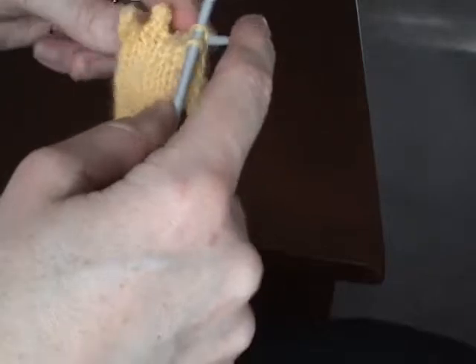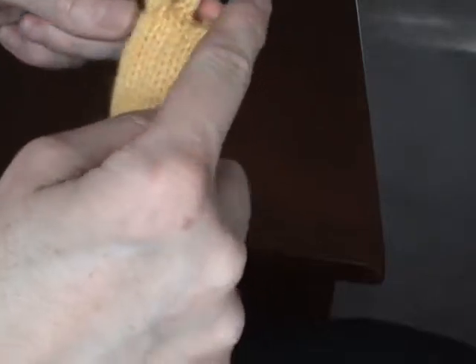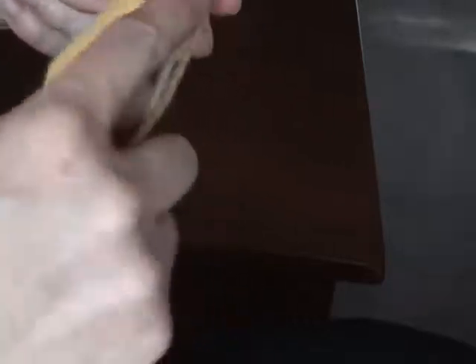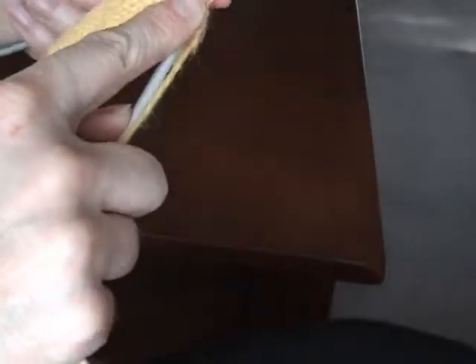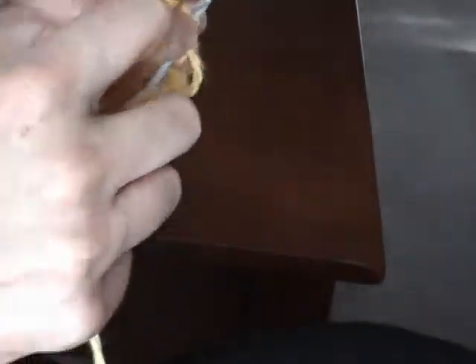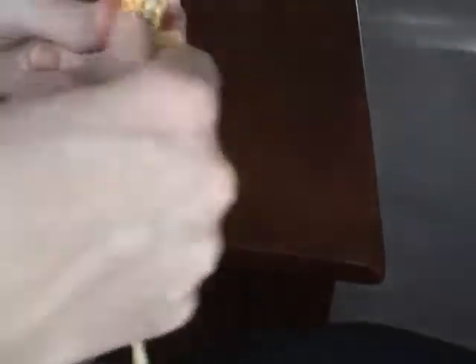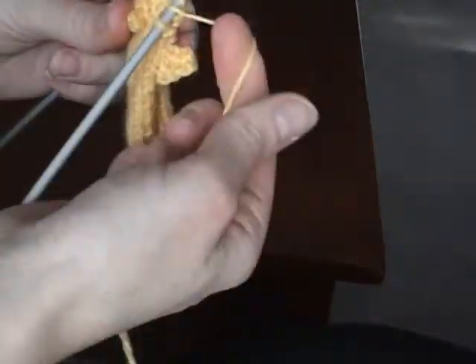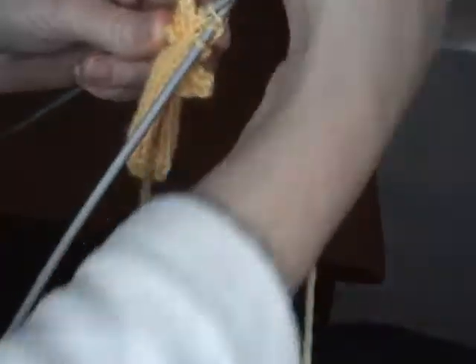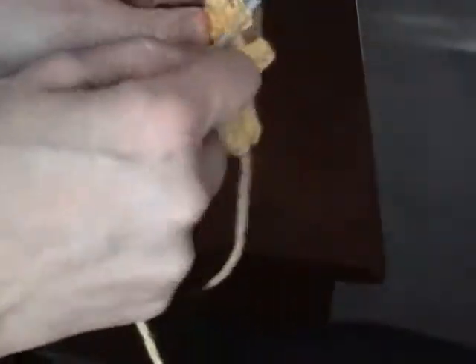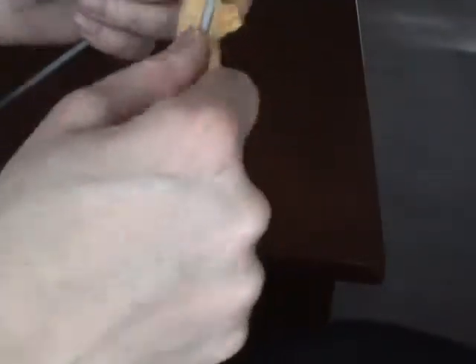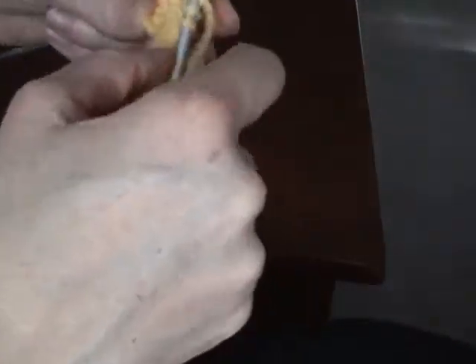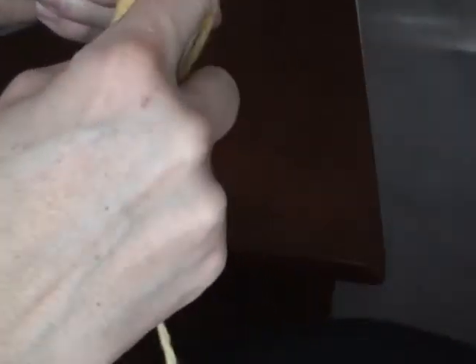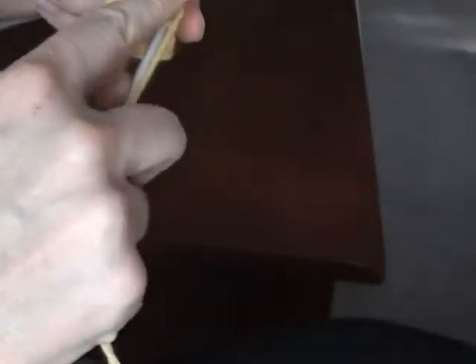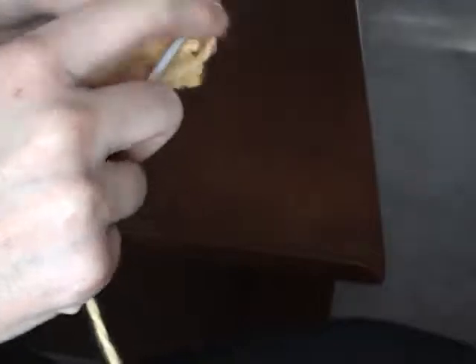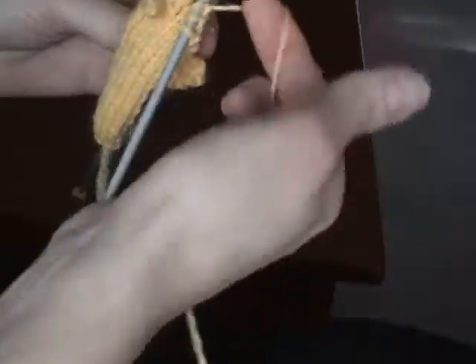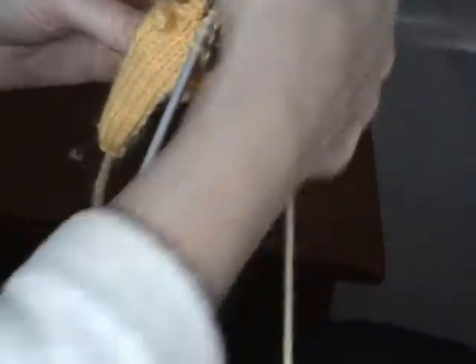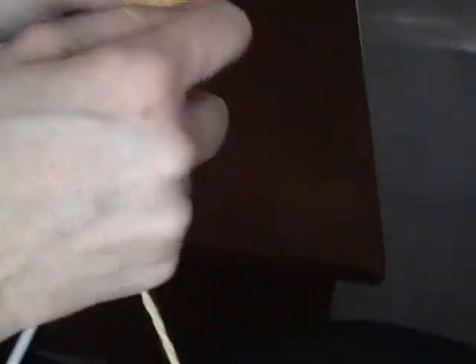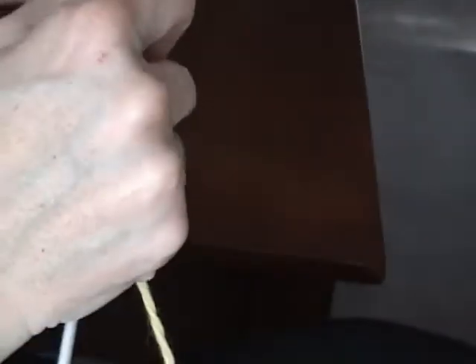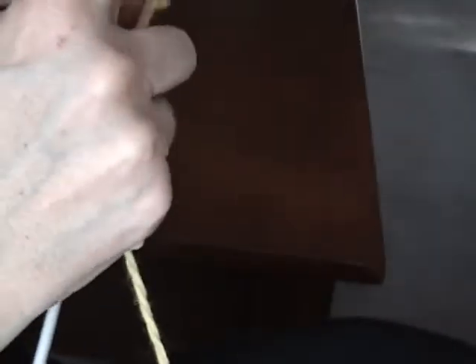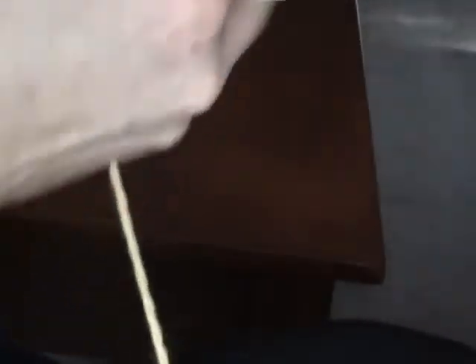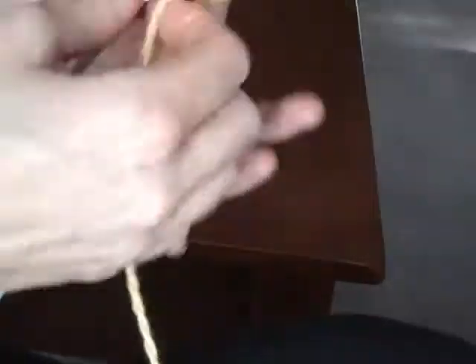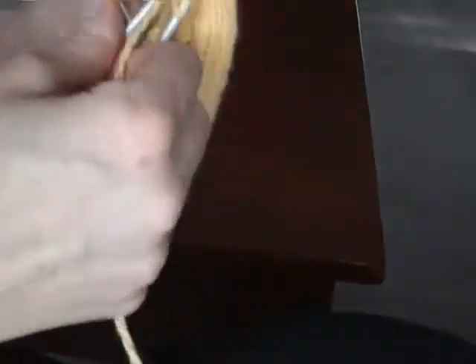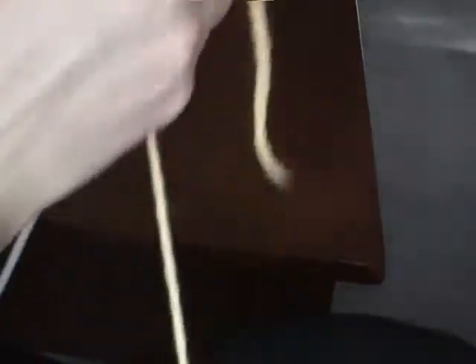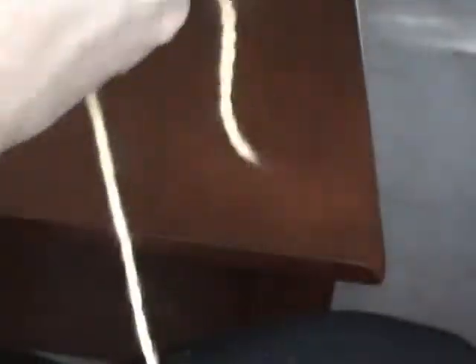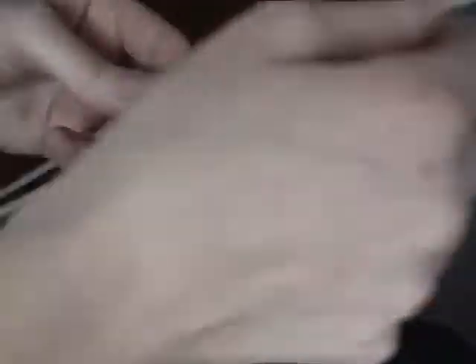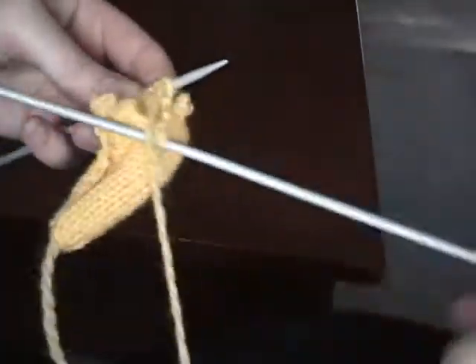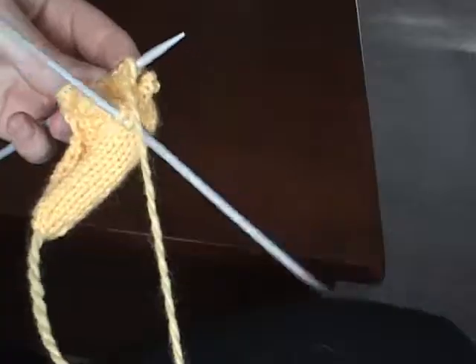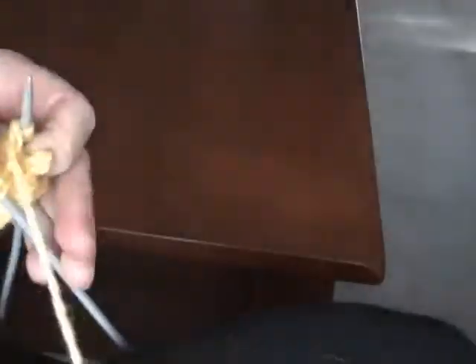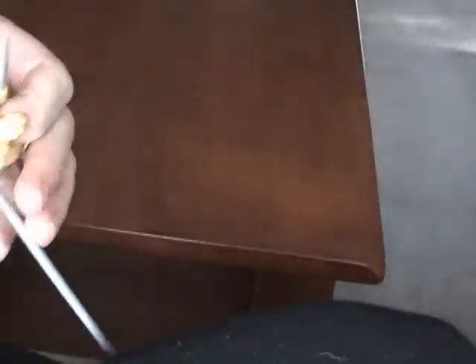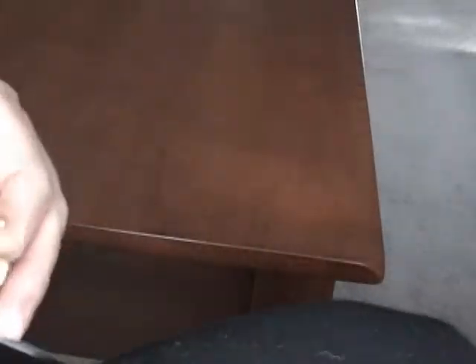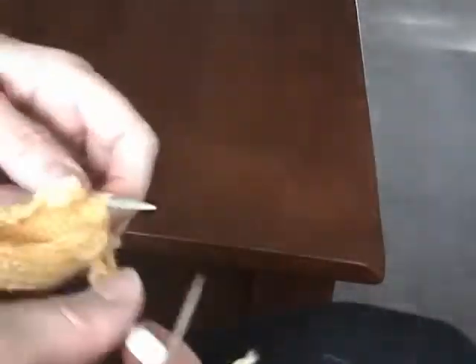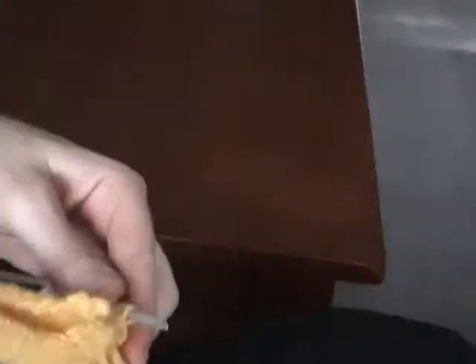Again, once you've finished knitting the three stitches, you're going to take your thread that's on your needle, thread it through the three stitches, and pull them off. And then you only have one finger left to do, which is the index finger.